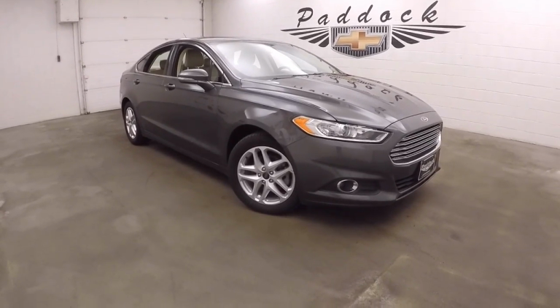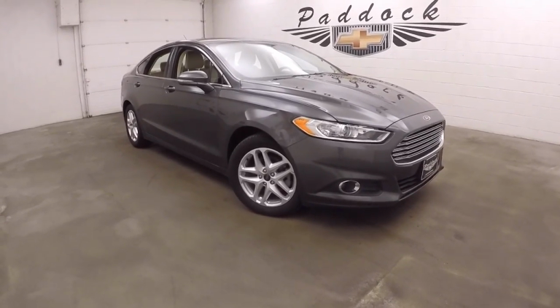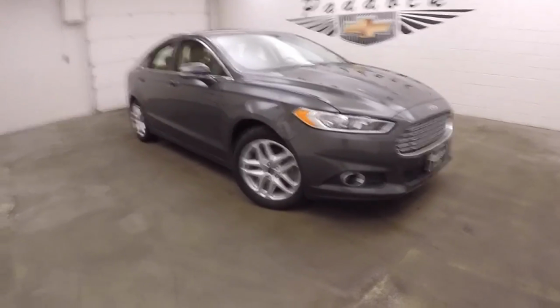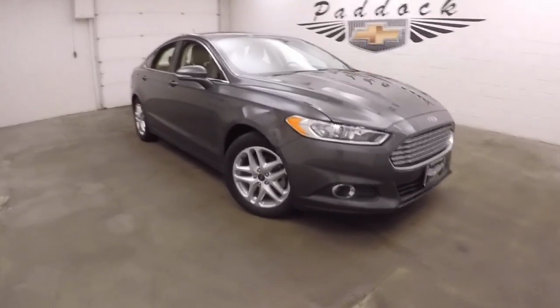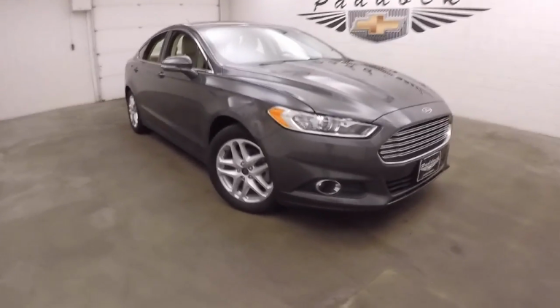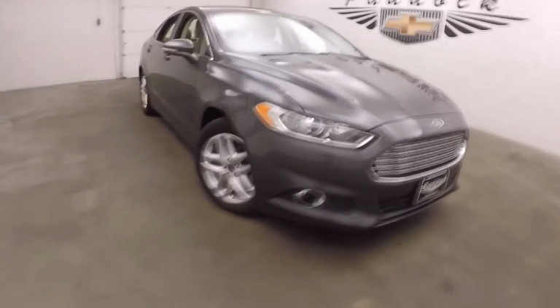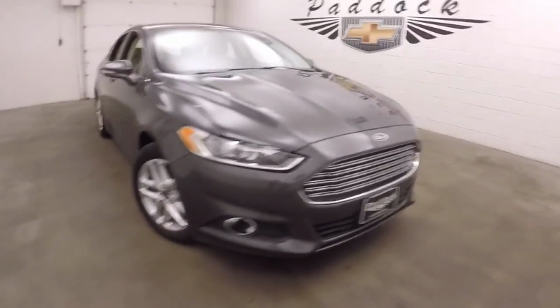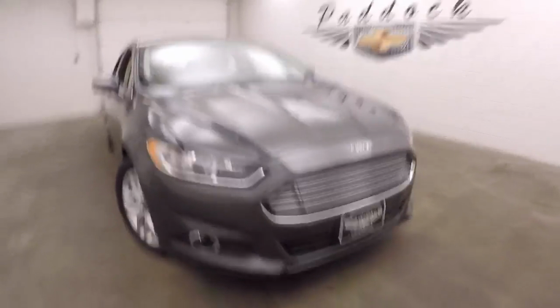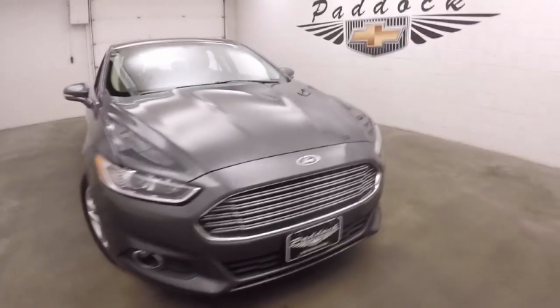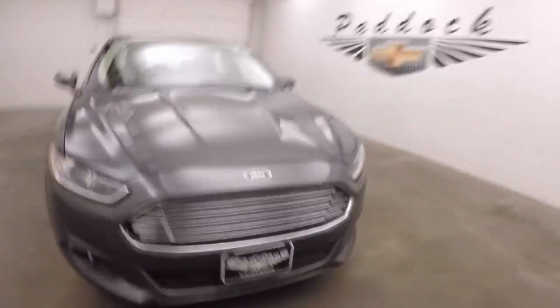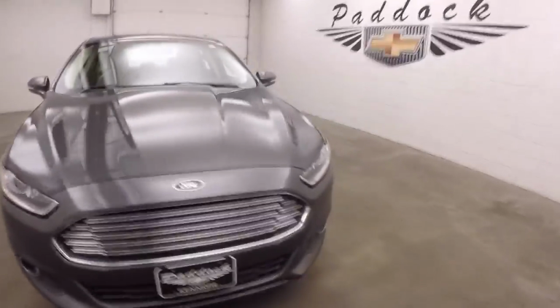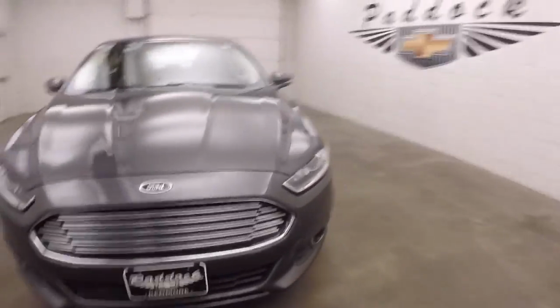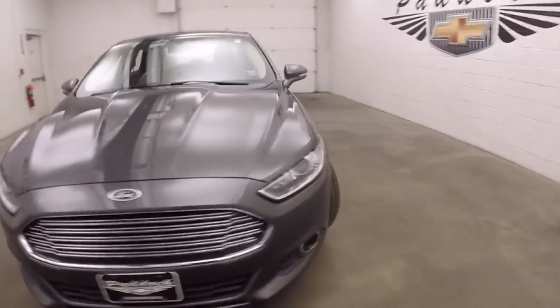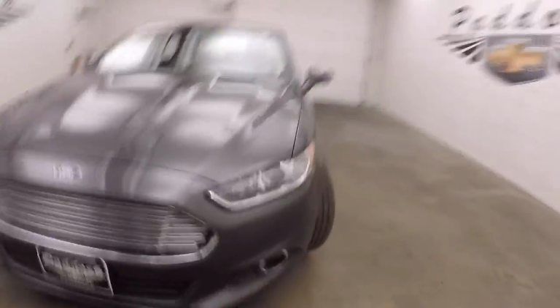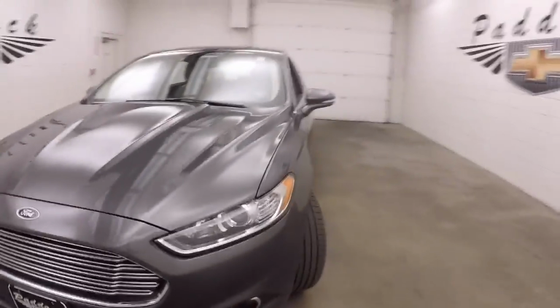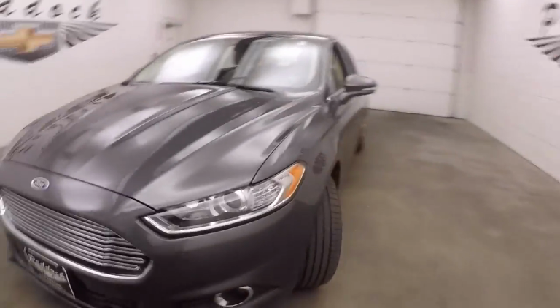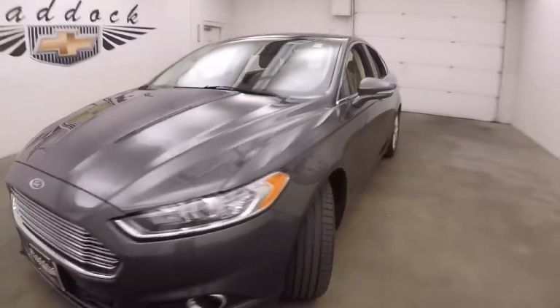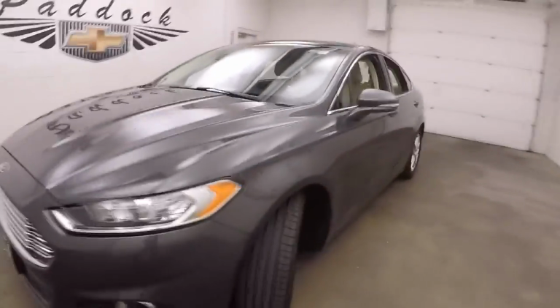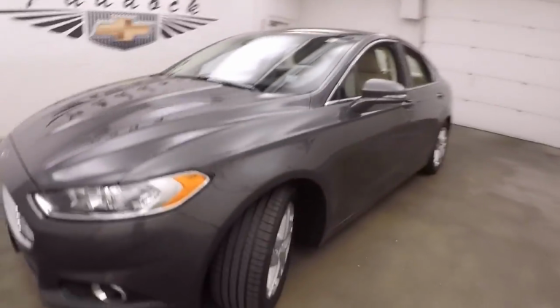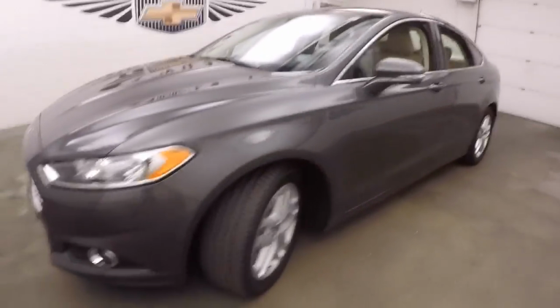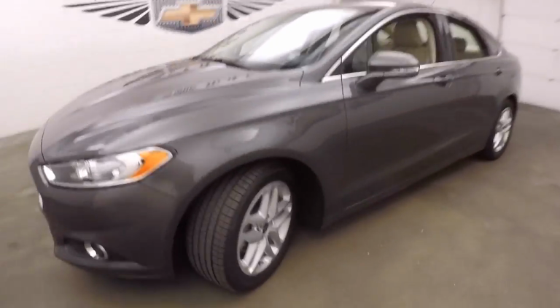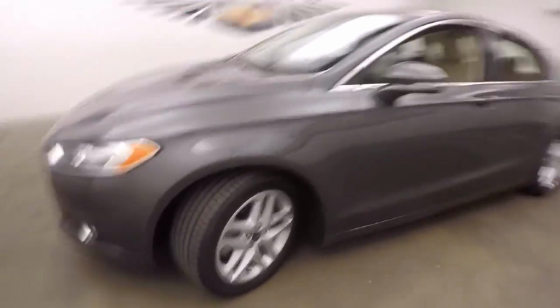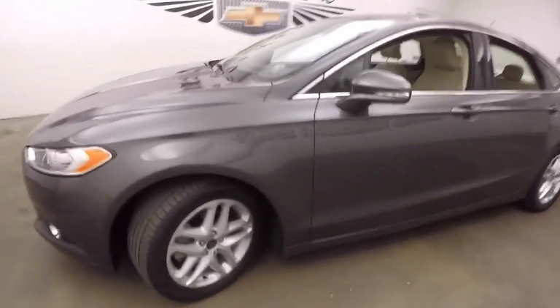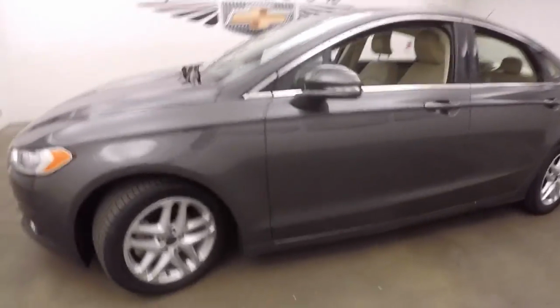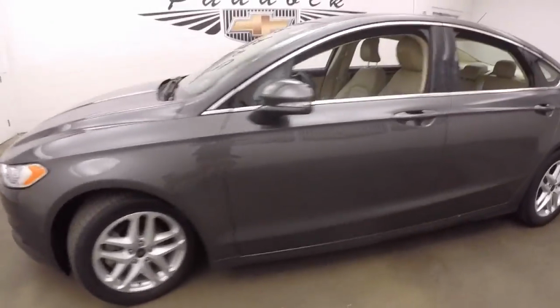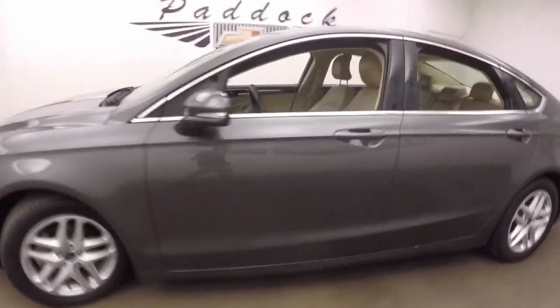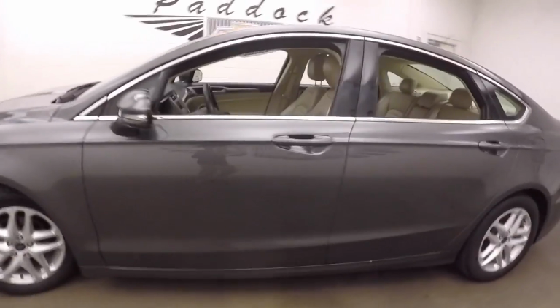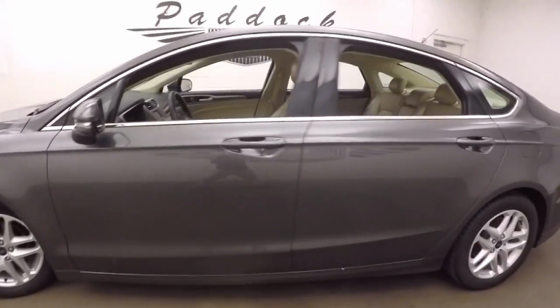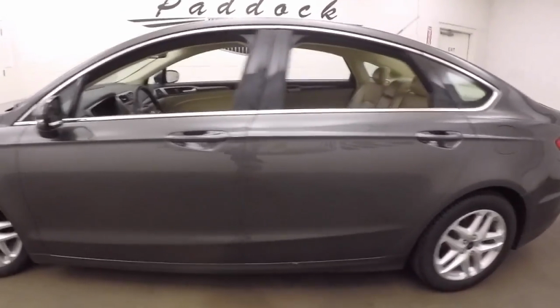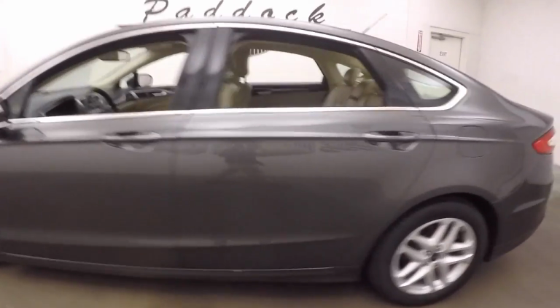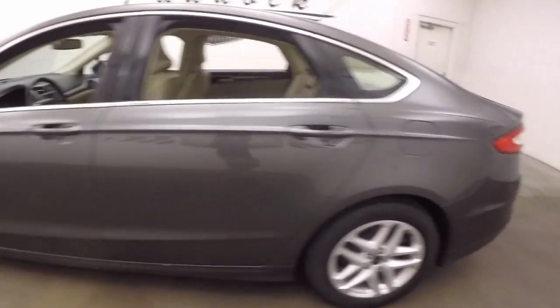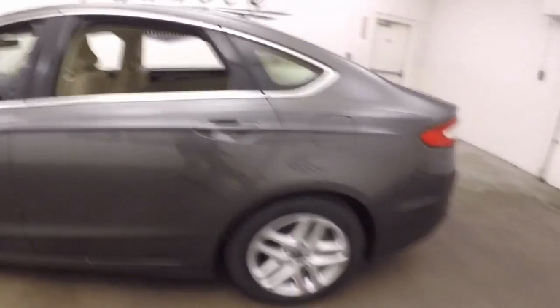It's a 2016 Ford Fusion. Nice dark gray paint, alloy wheels, good tires, and a nice bright interior.